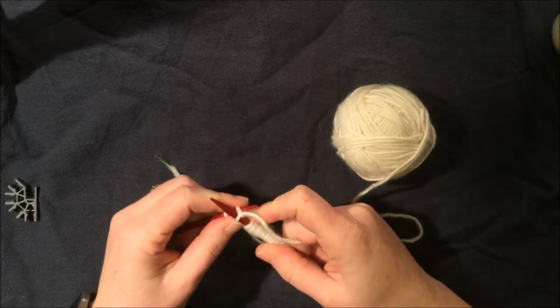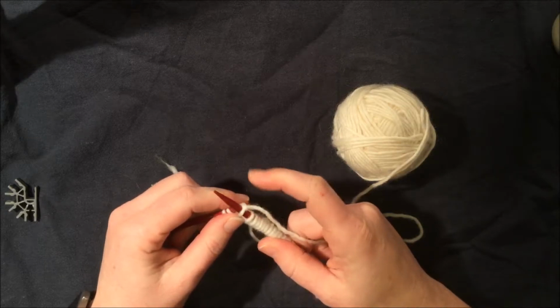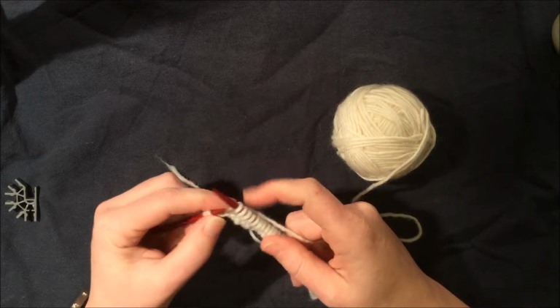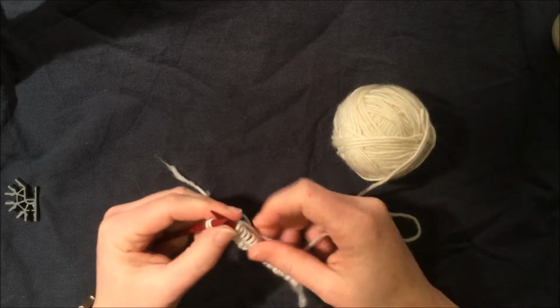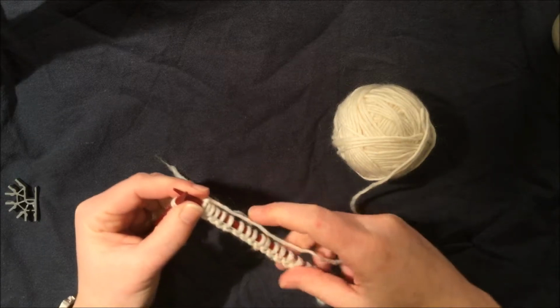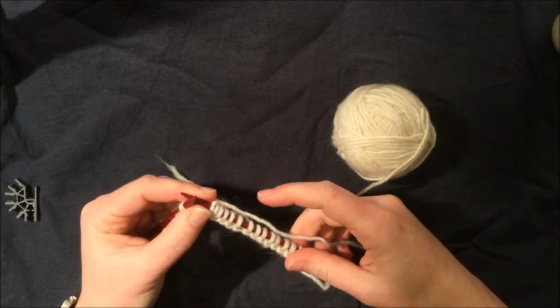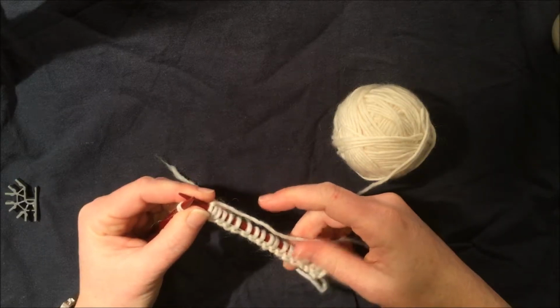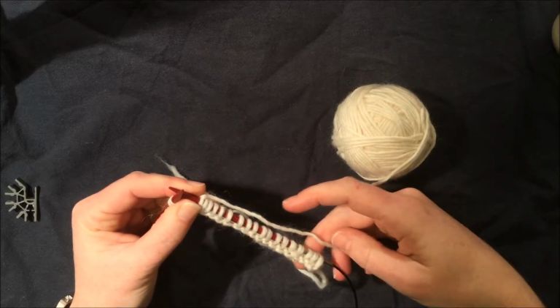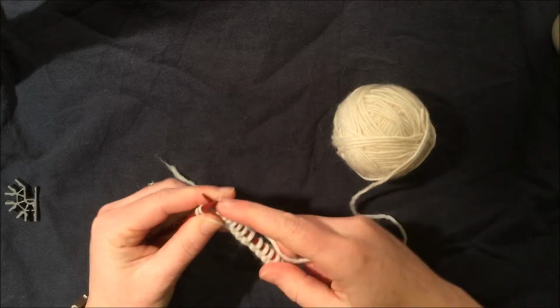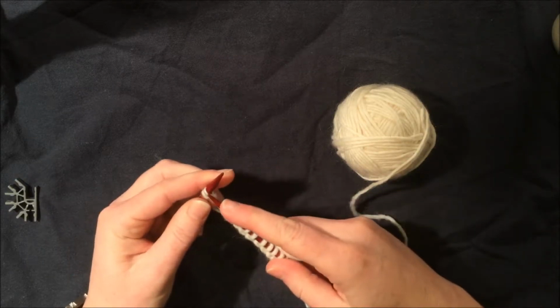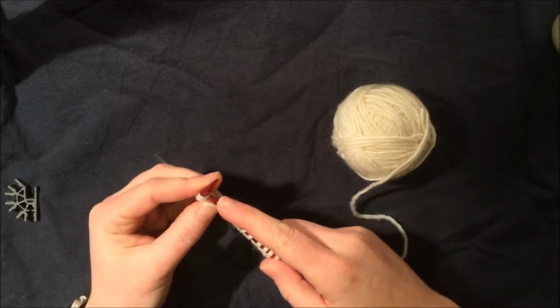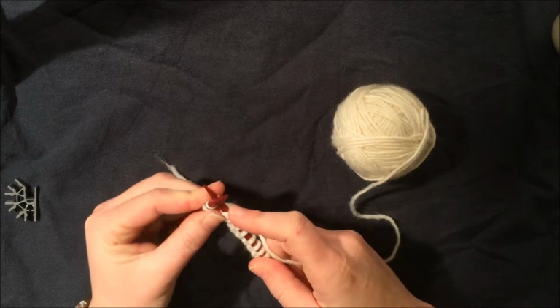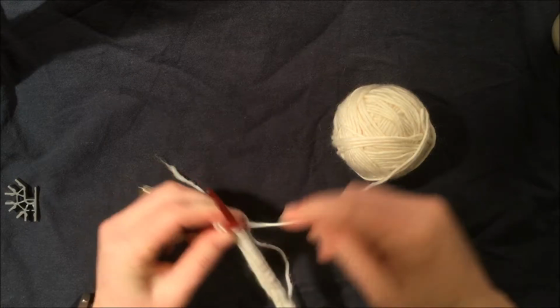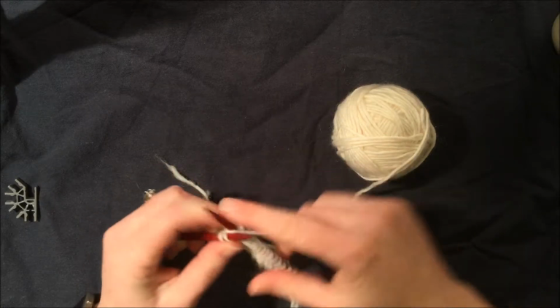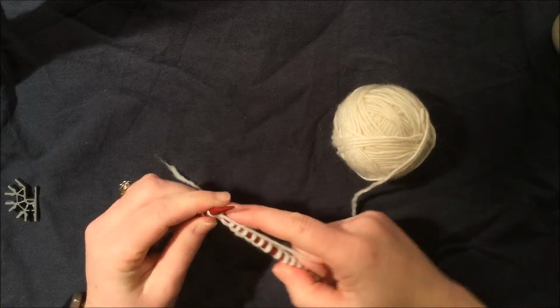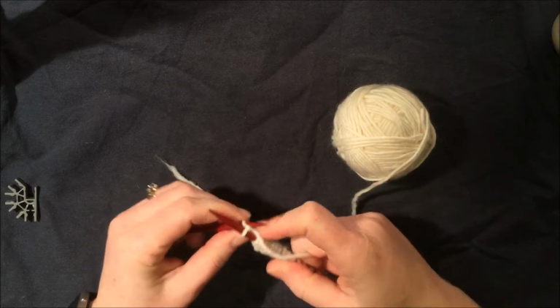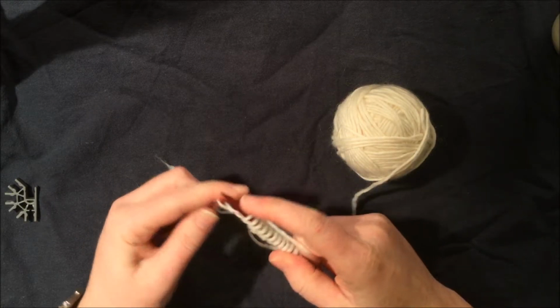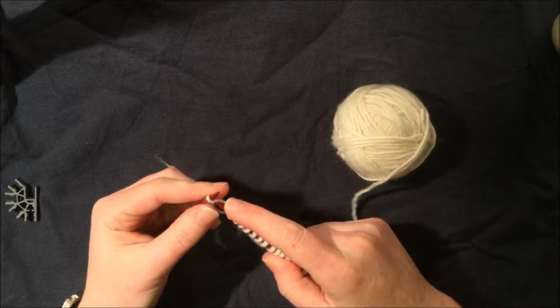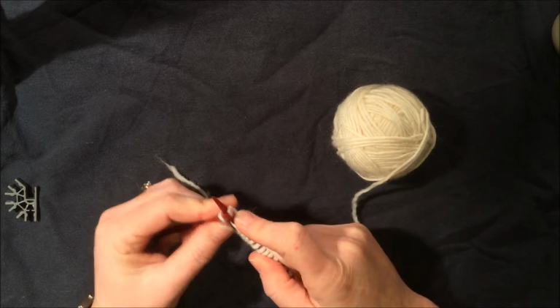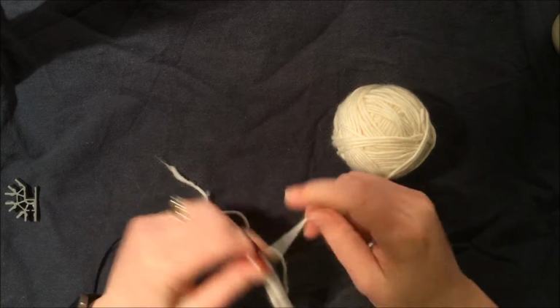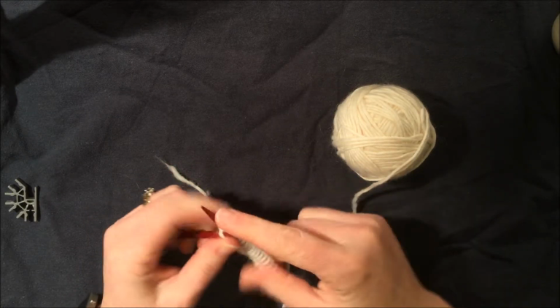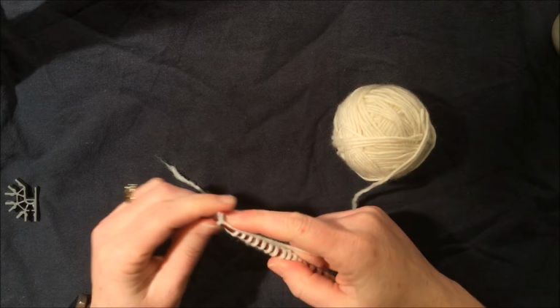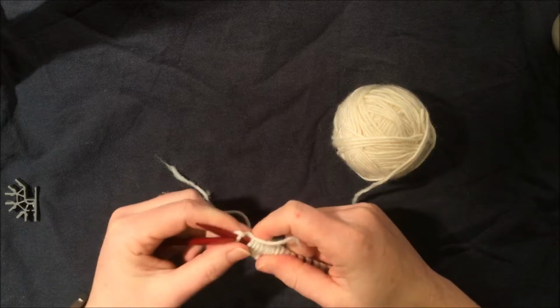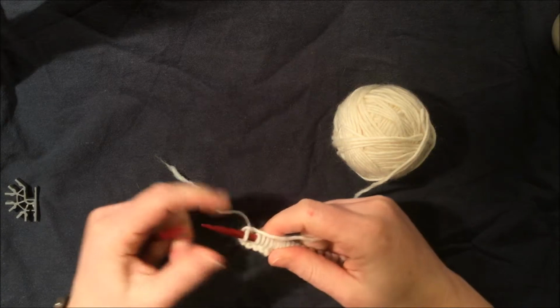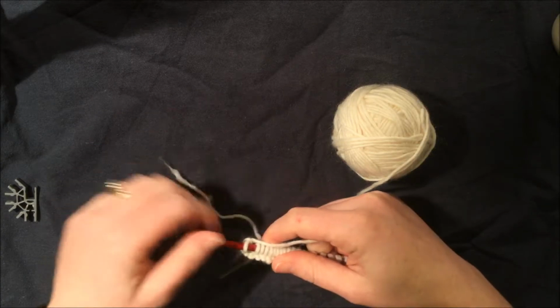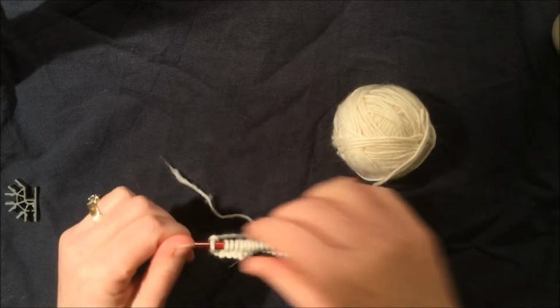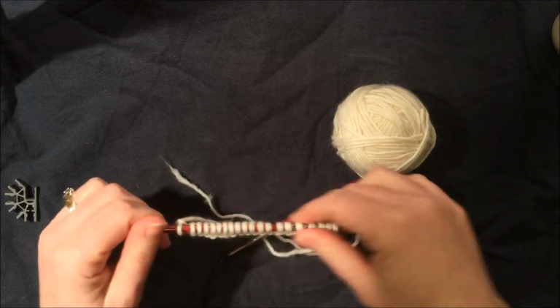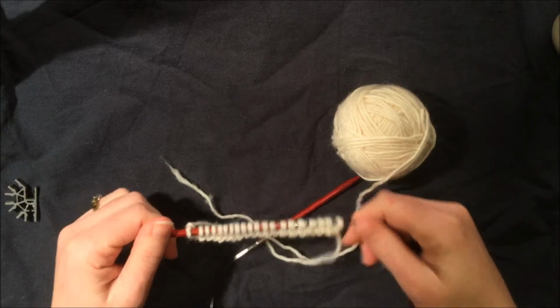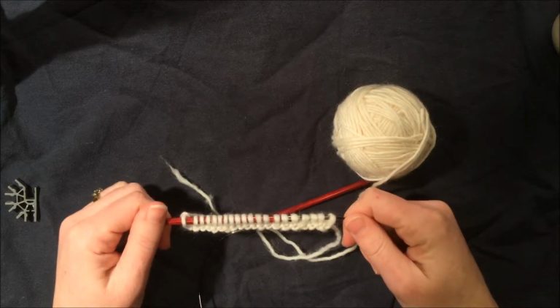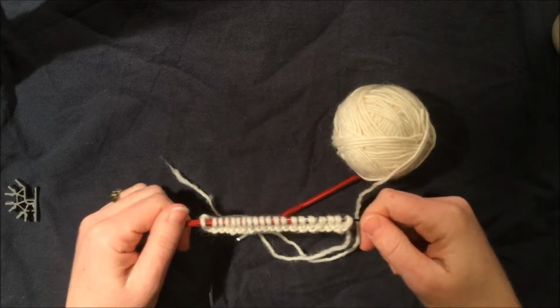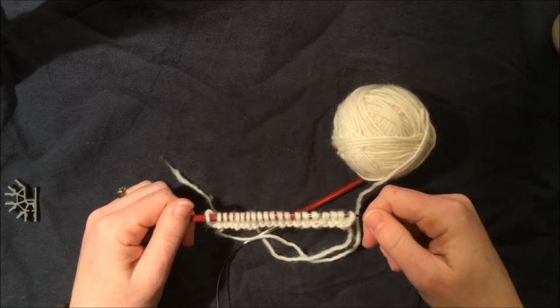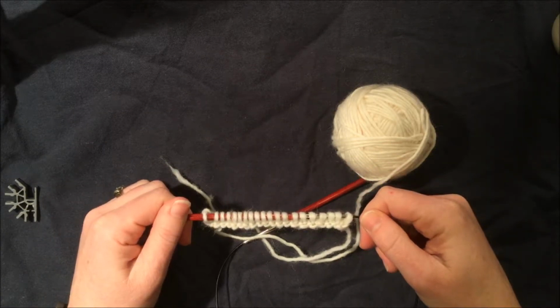We have two more stitches and then I'll show you how we start our next row. Very exciting — yes, you should celebrate! Do your happy dance because you just knit your first row. Congratulations!